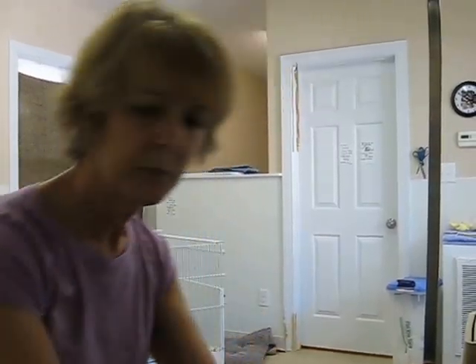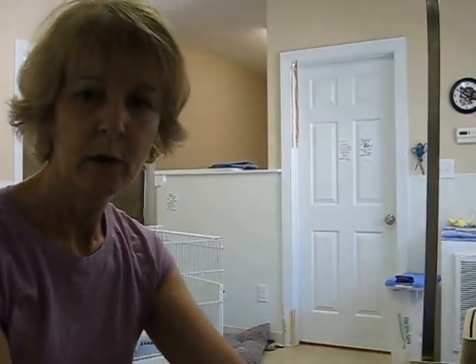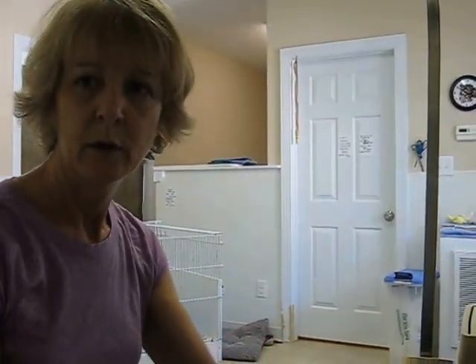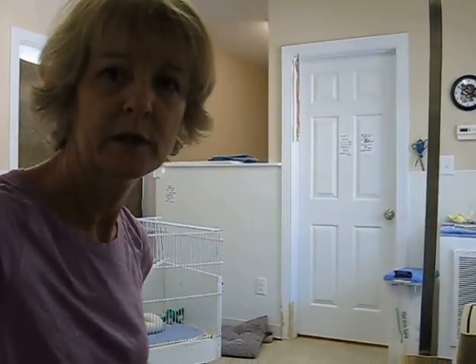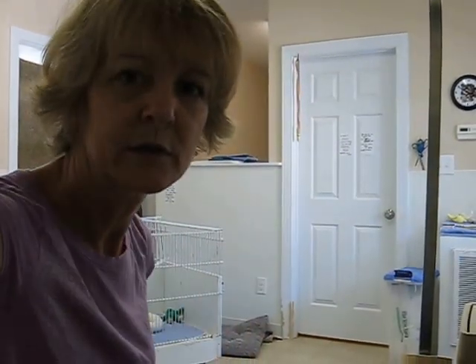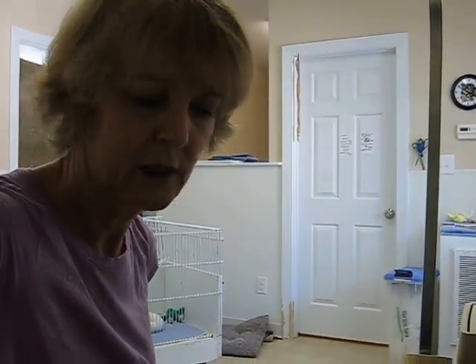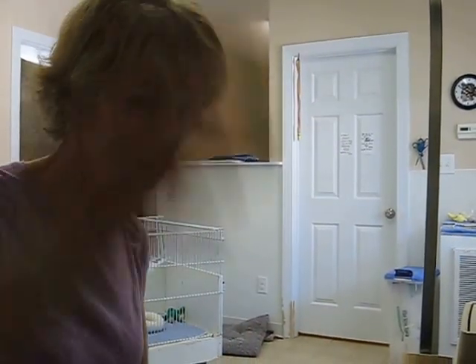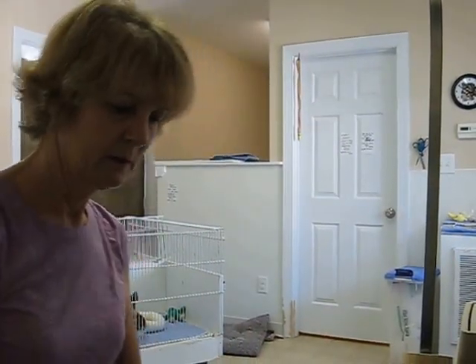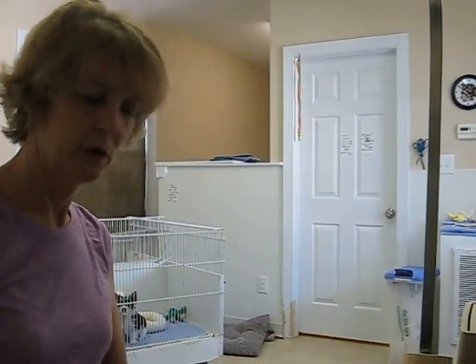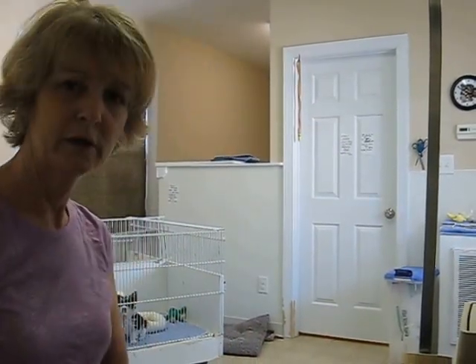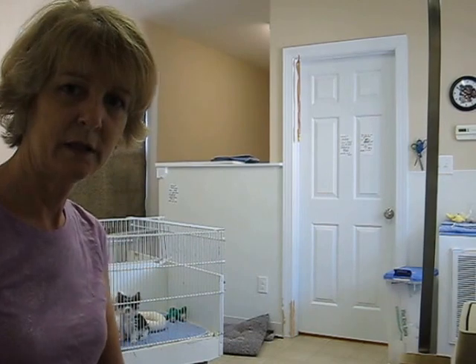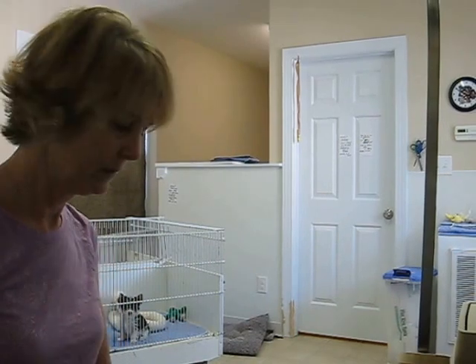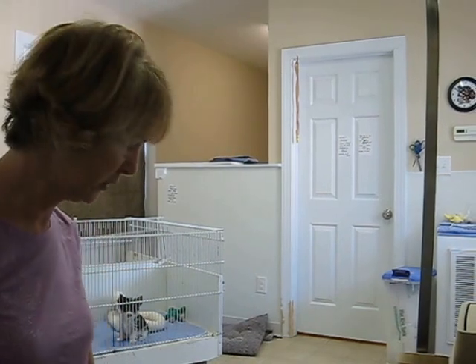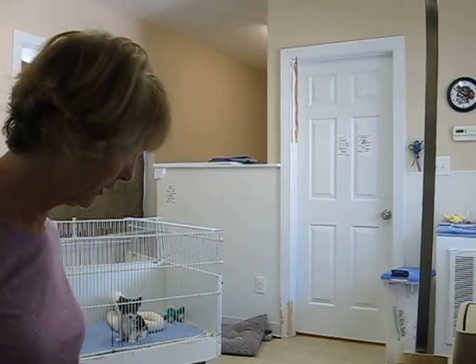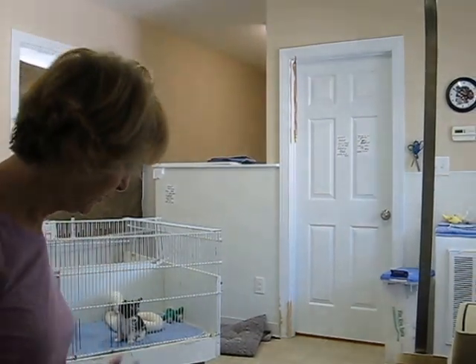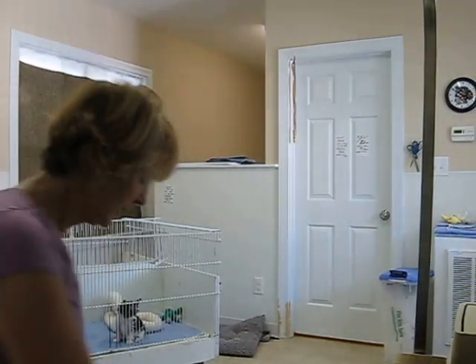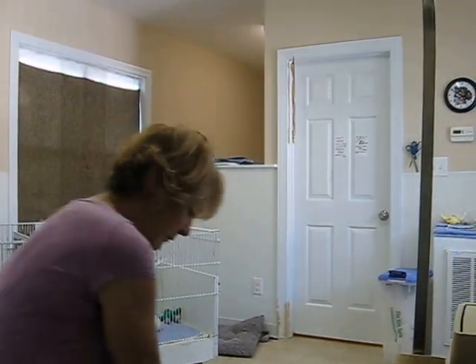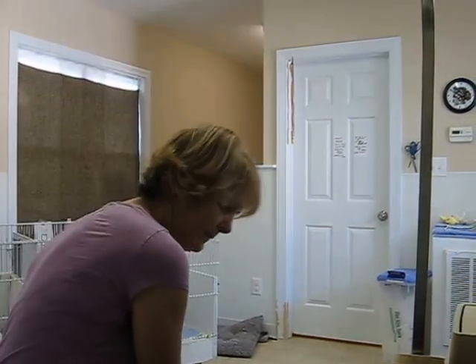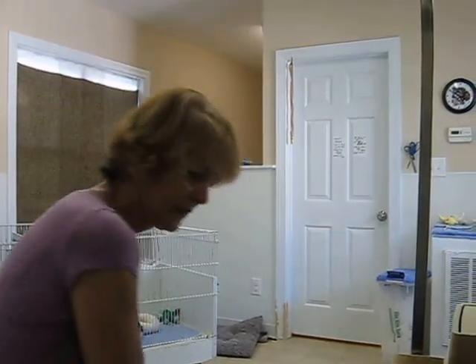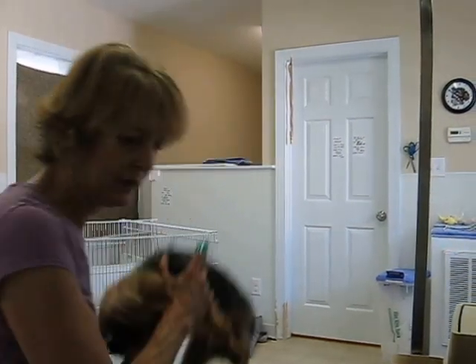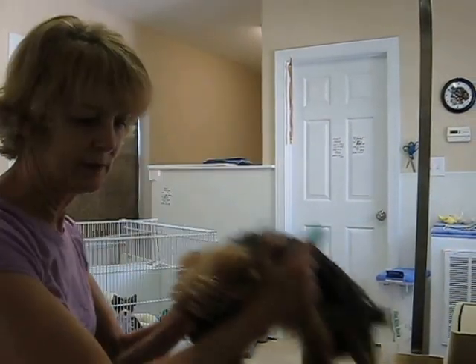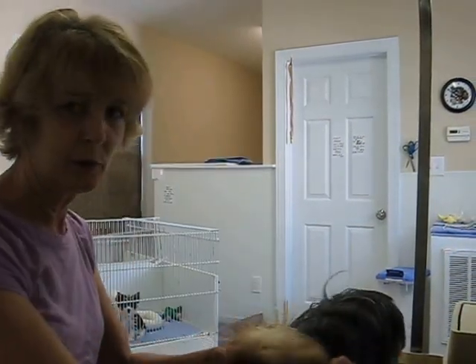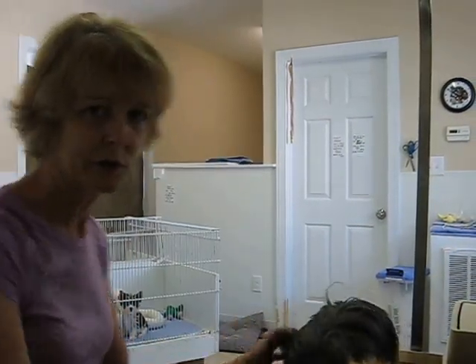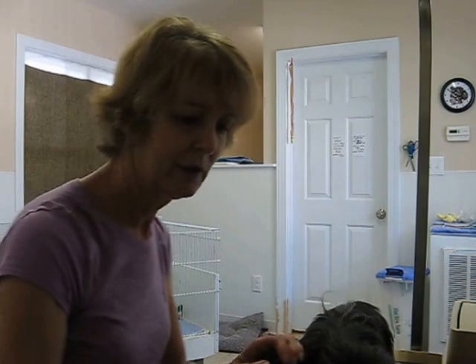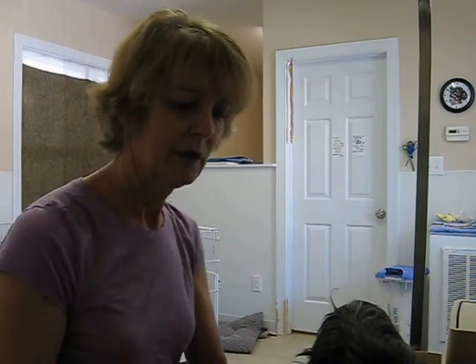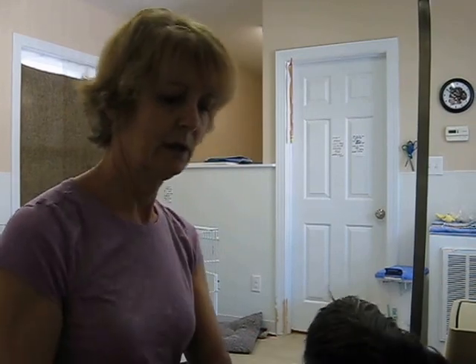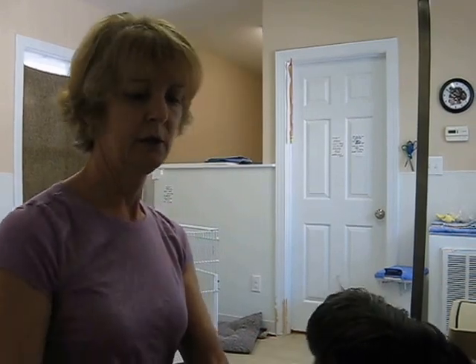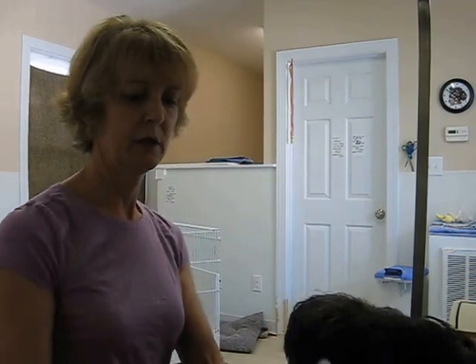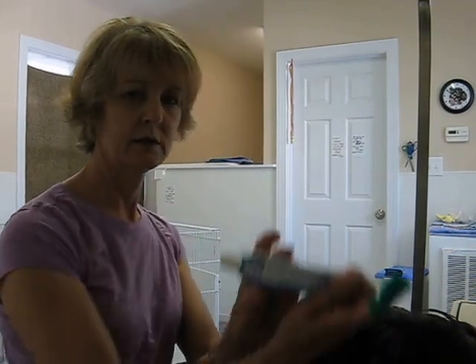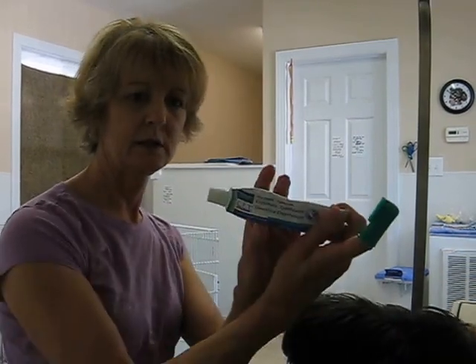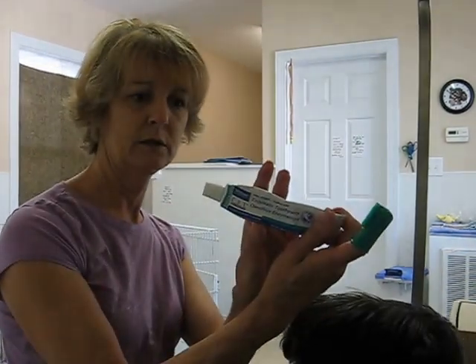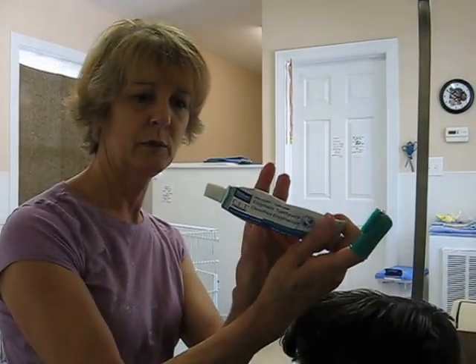I'm going to demonstrate brushing their teeth — brushing the Yorkies' teeth. Mine get very excited about having their teeth brushed. I use the CET toothpaste.